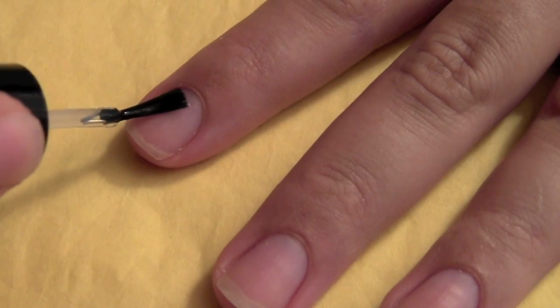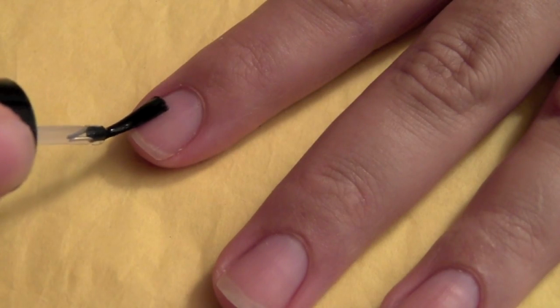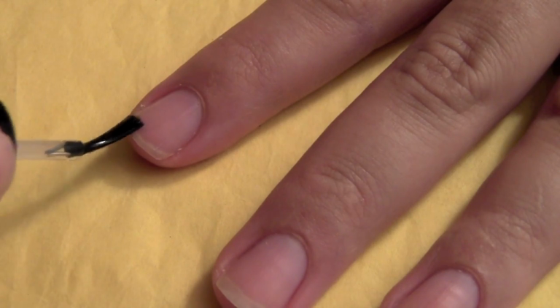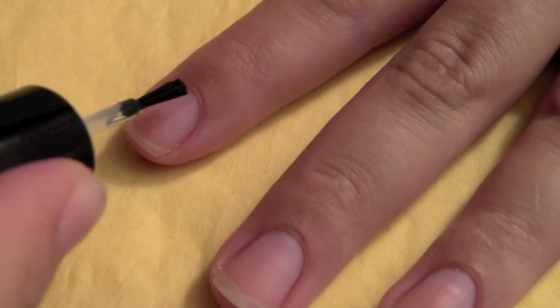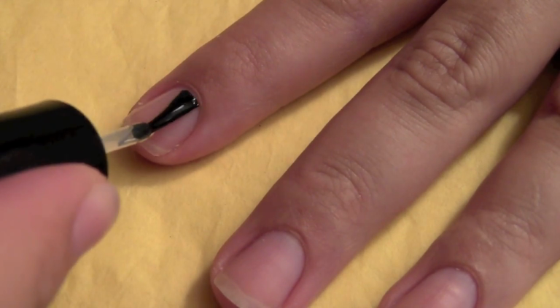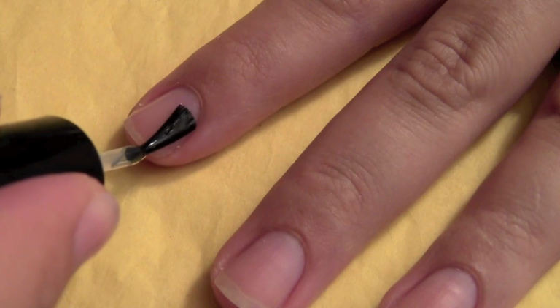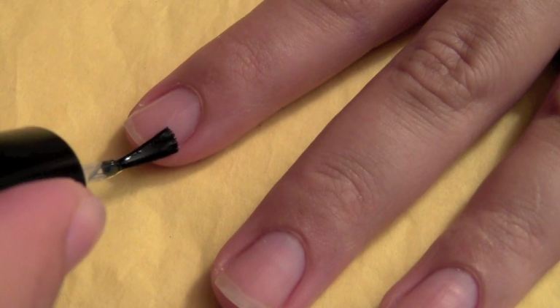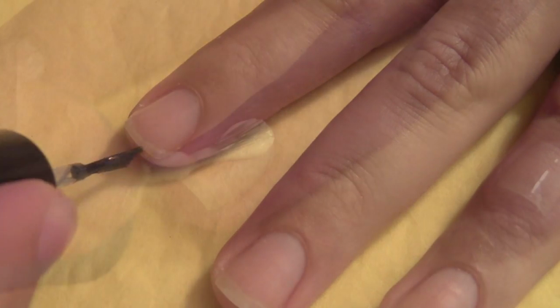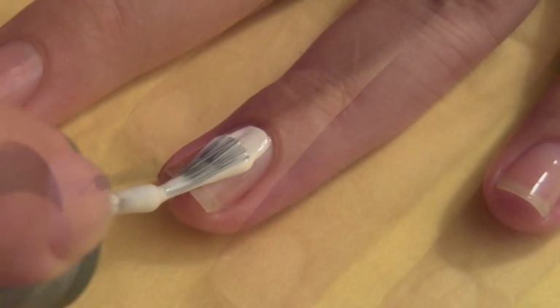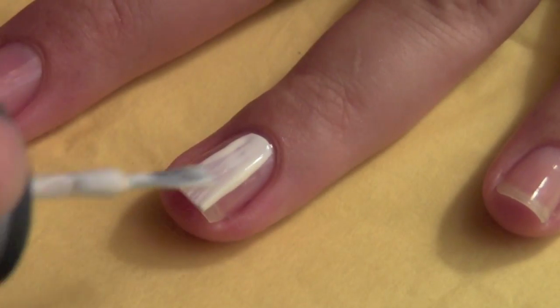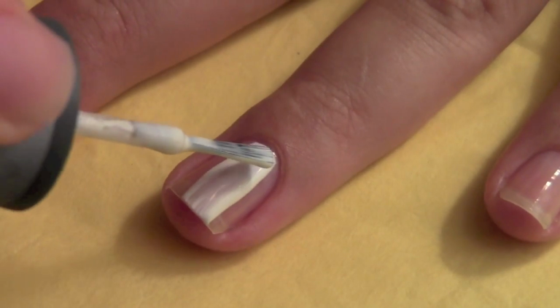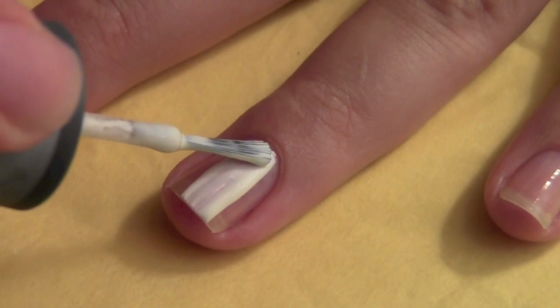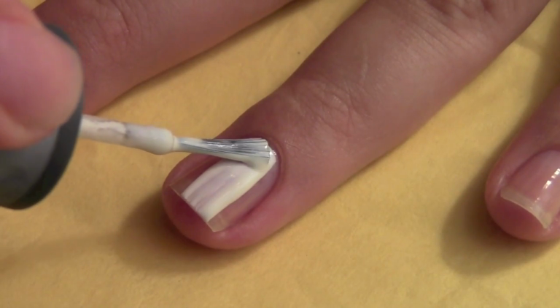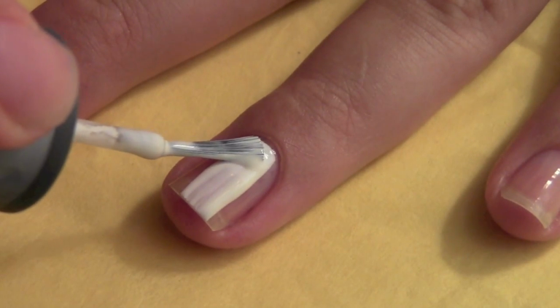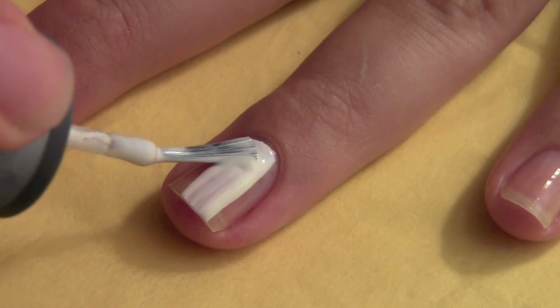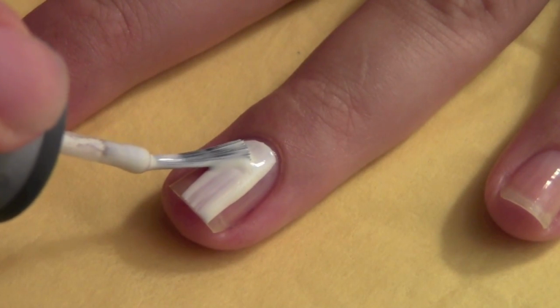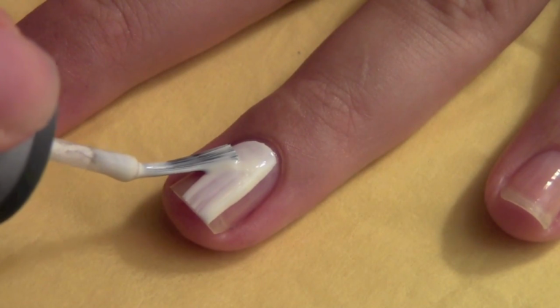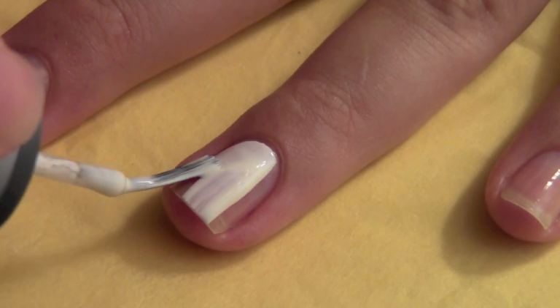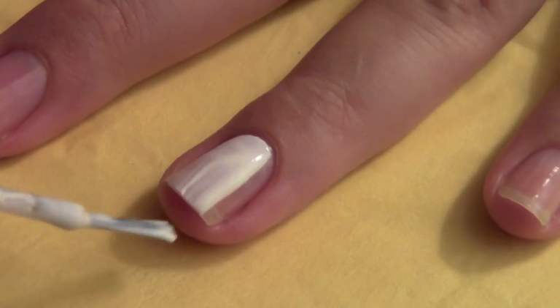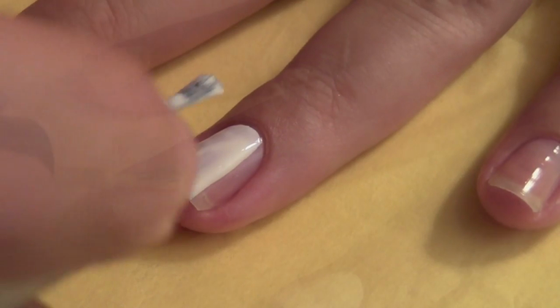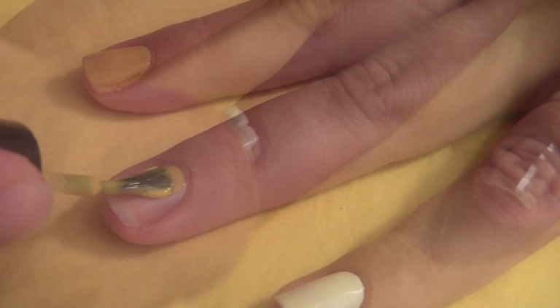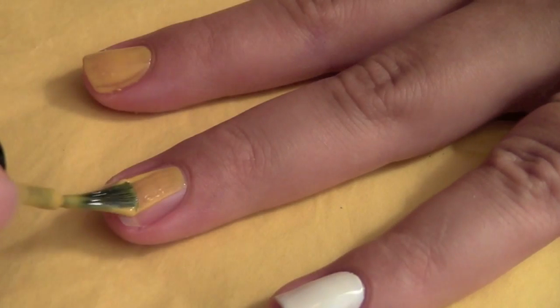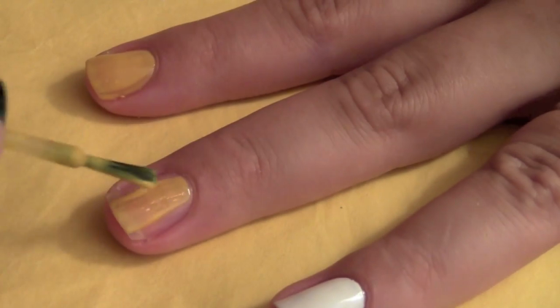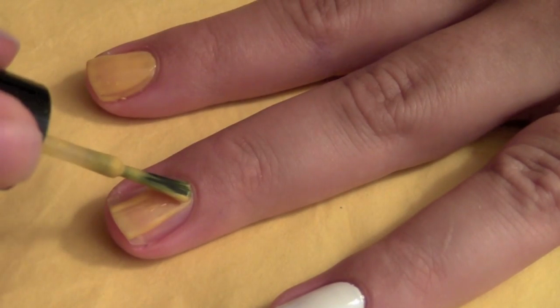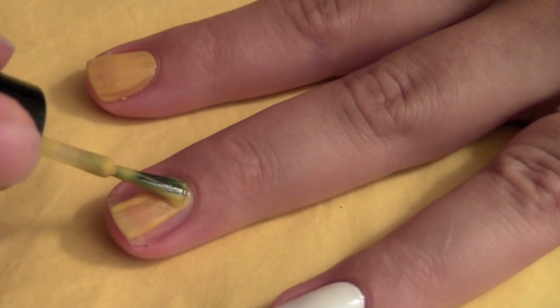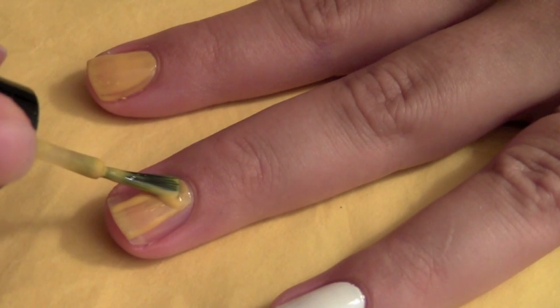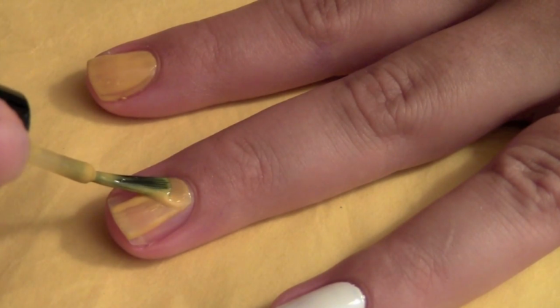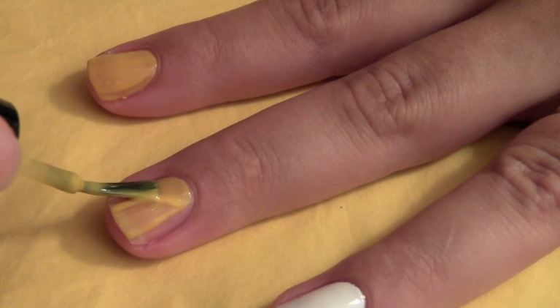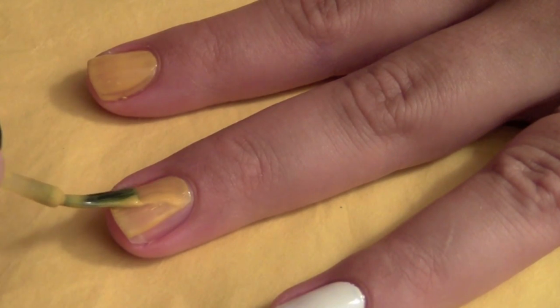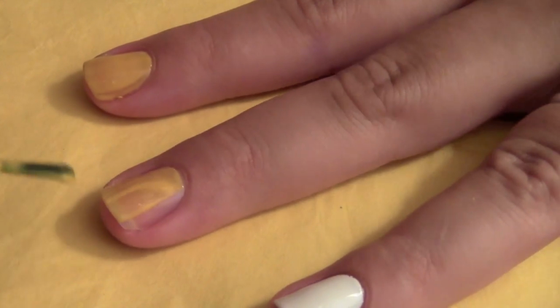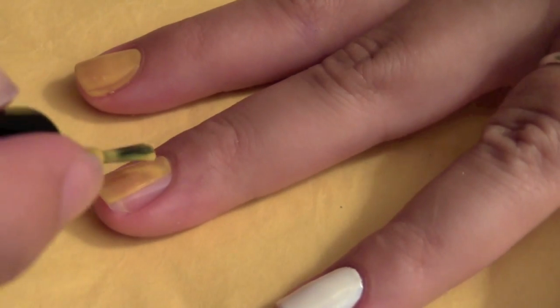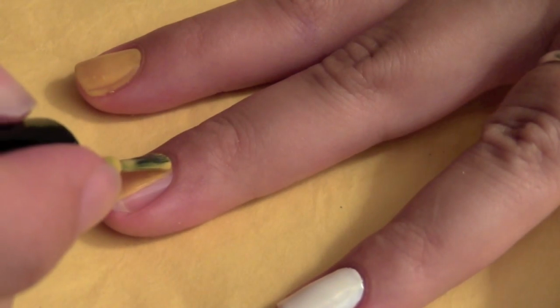First you put on your base coat. Now paint one of your nails white. I chose it to be my ring finger. Paint the rest of your nails an orangey yellow color to match his fur.